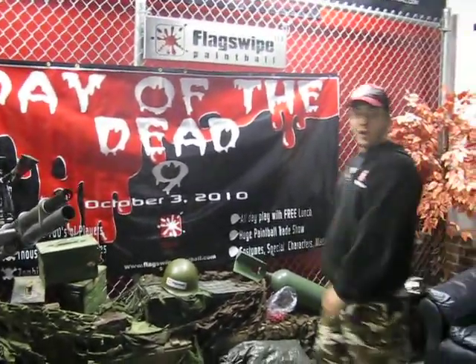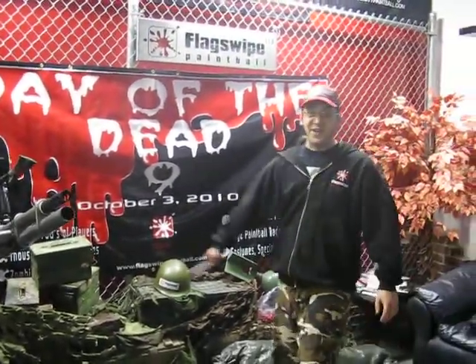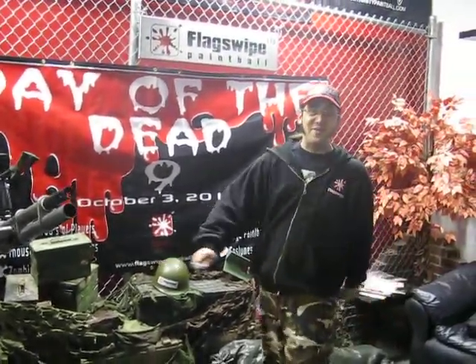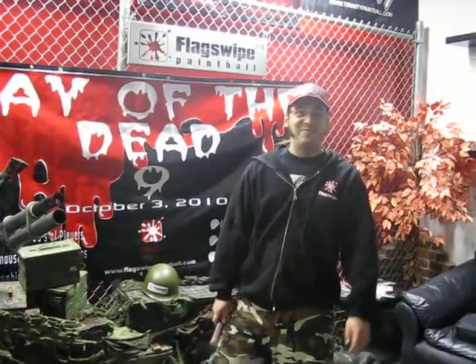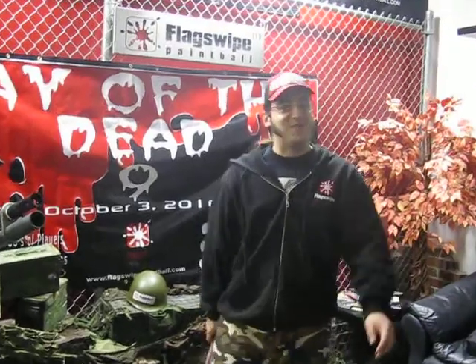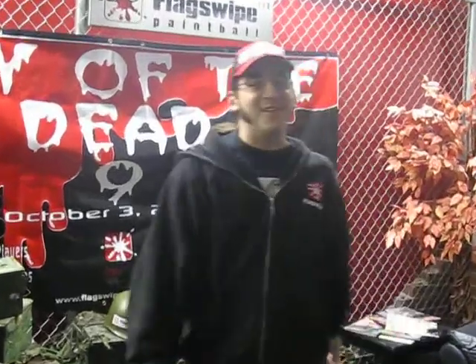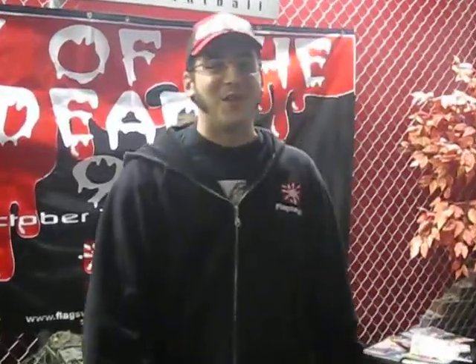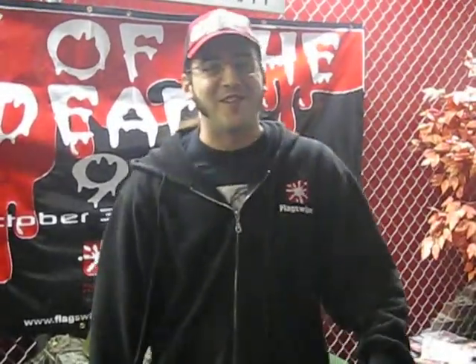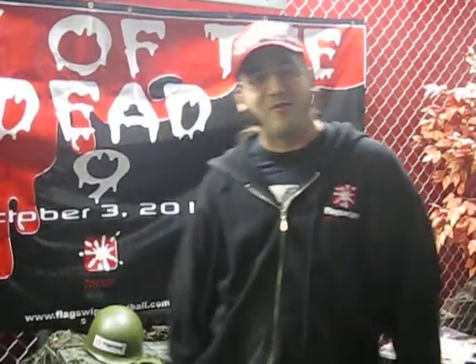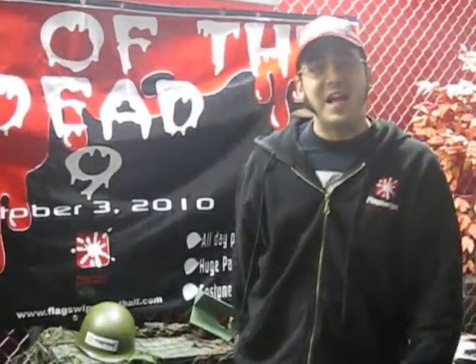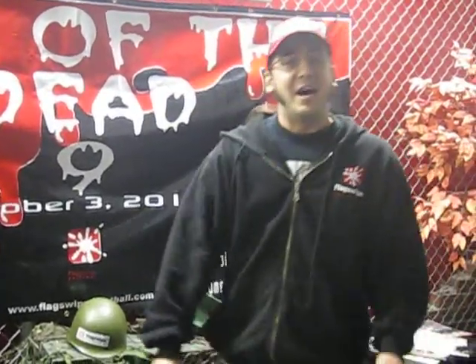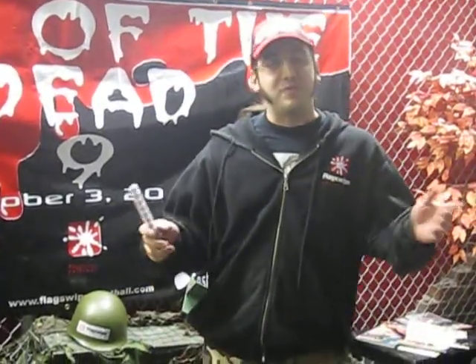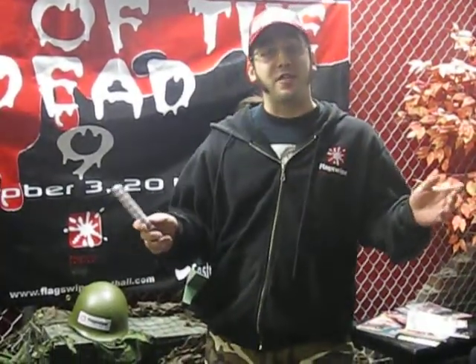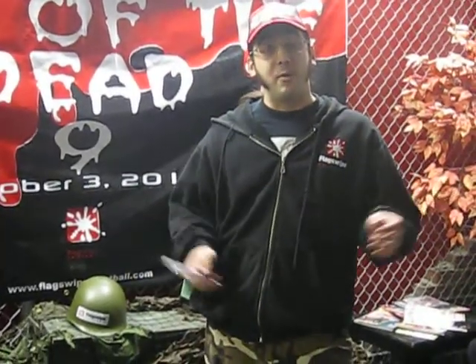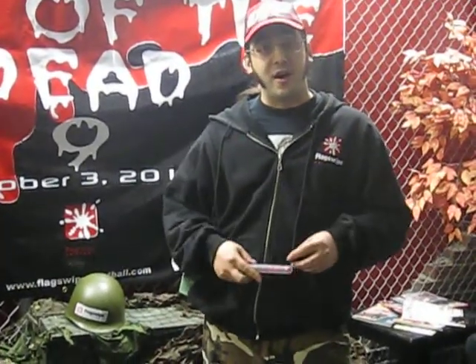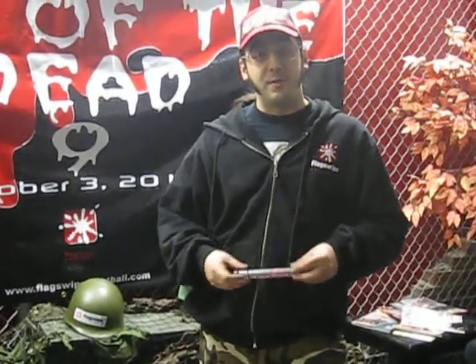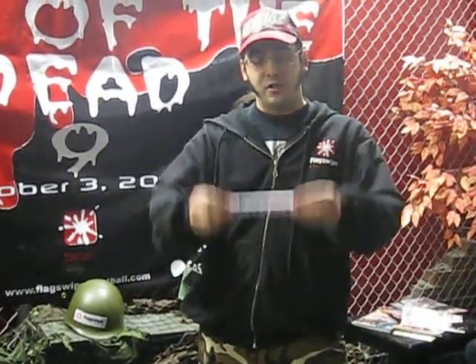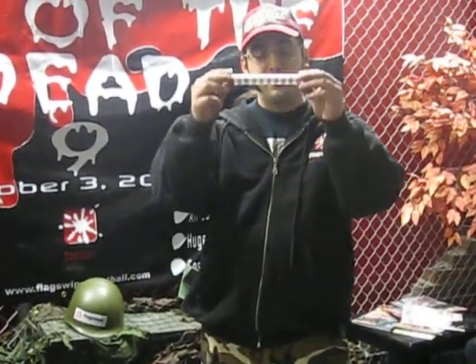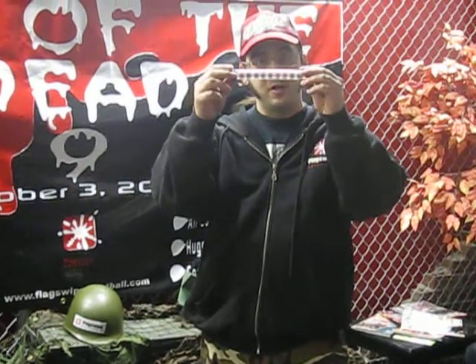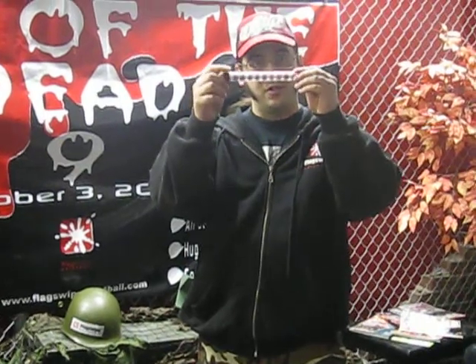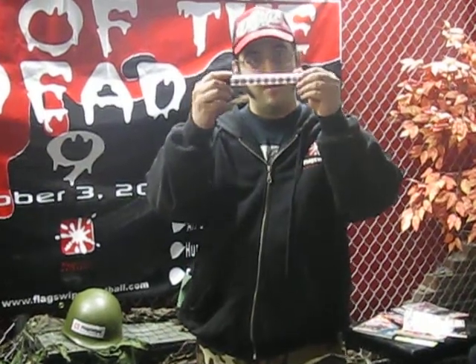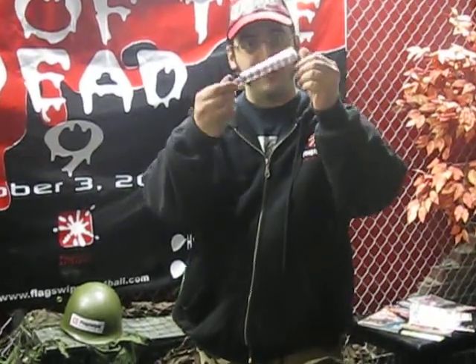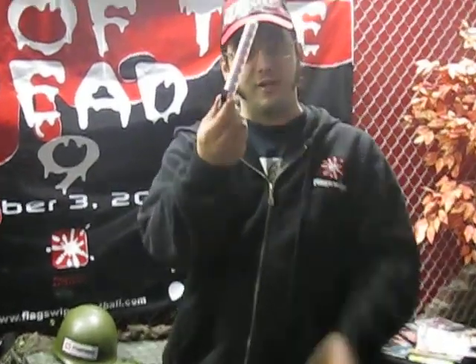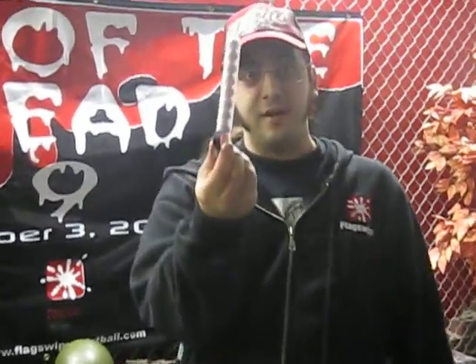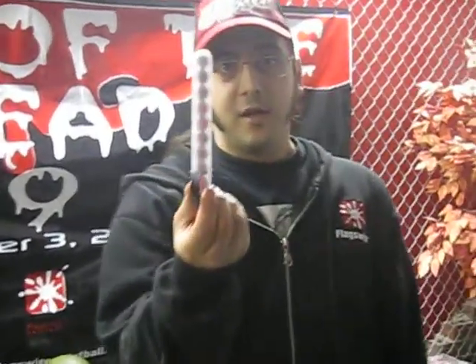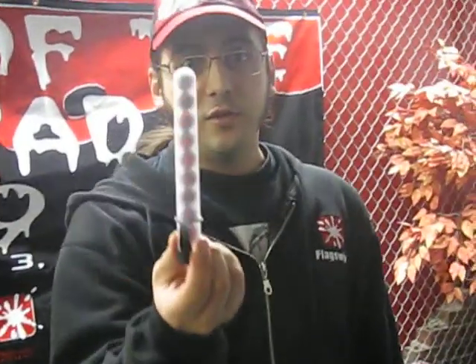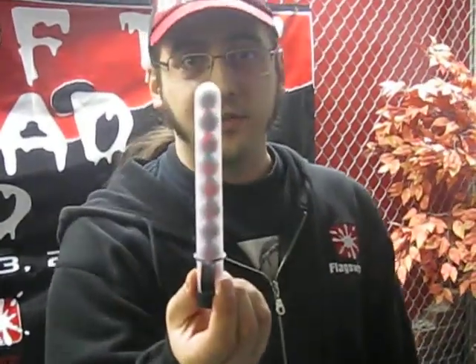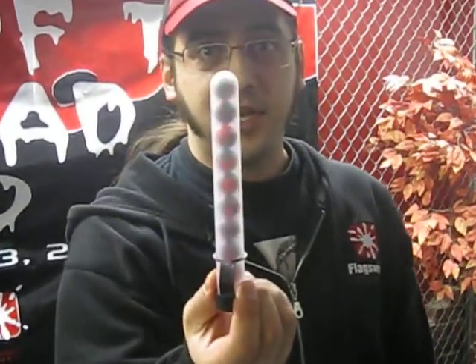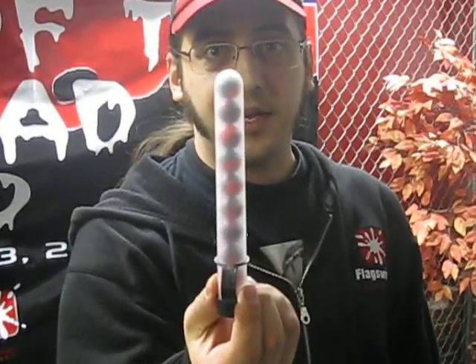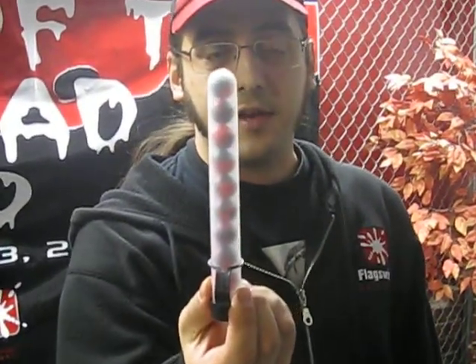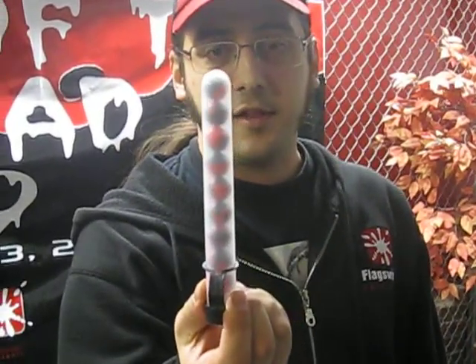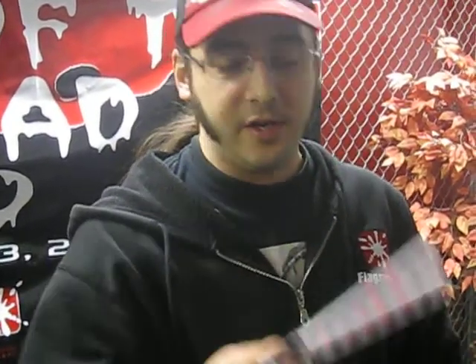Ladies and gentlemen, exciting news on the Day of the Dead front. I'm pleased to take a moment and talk to you about our special custom paintball for Day of the Dead. 2010 Day of the Dead 9 — there it is.